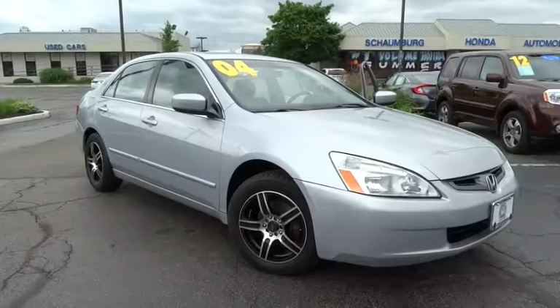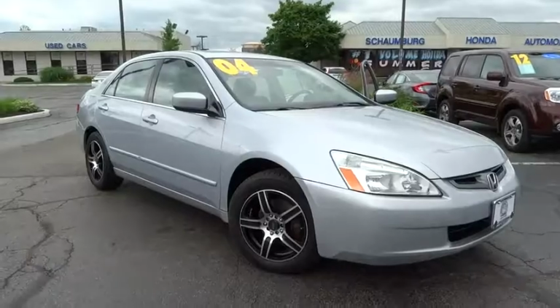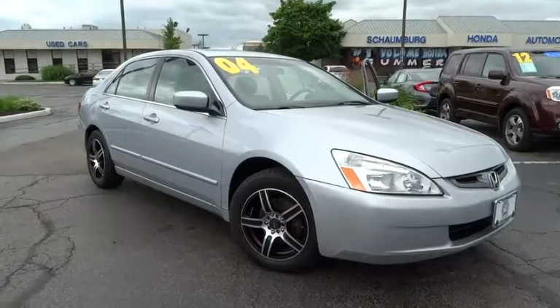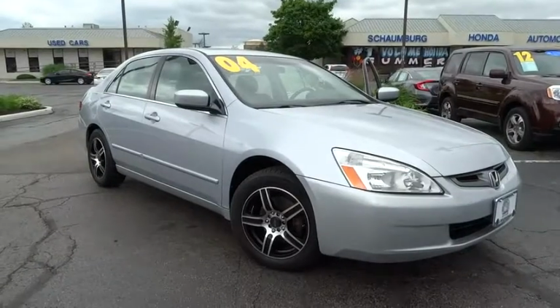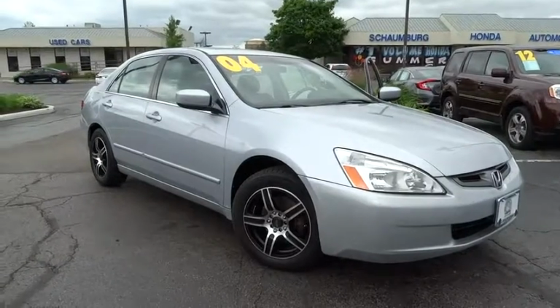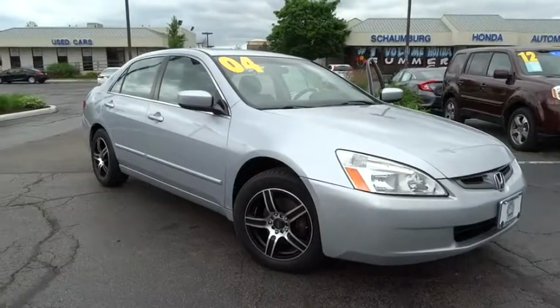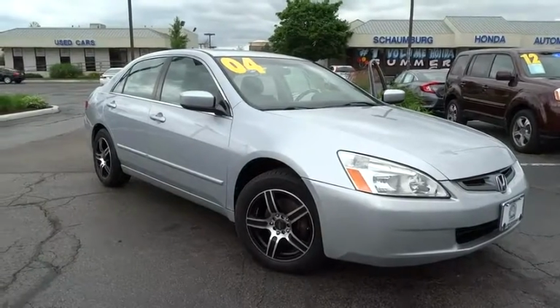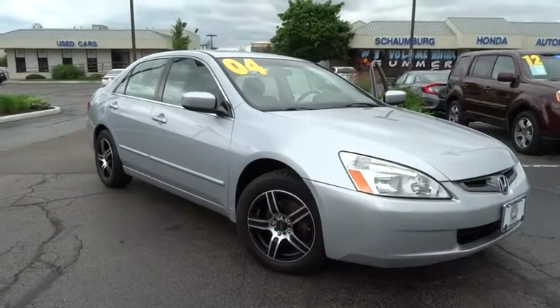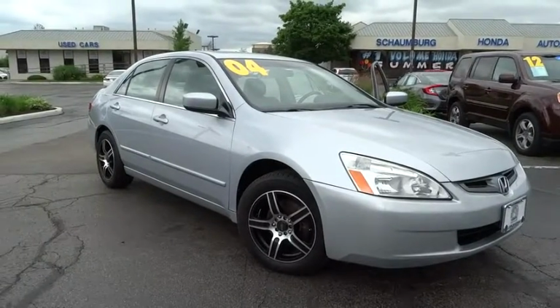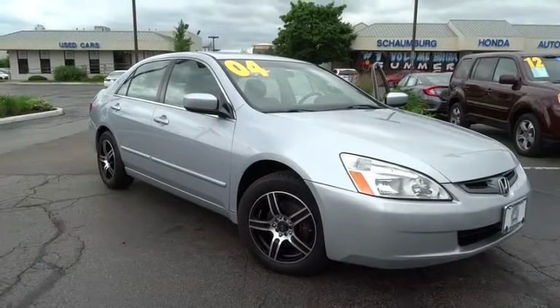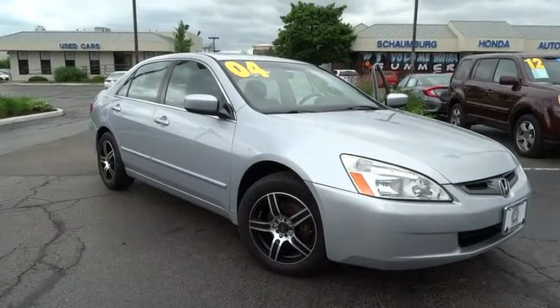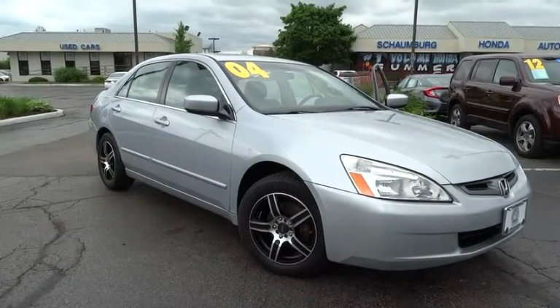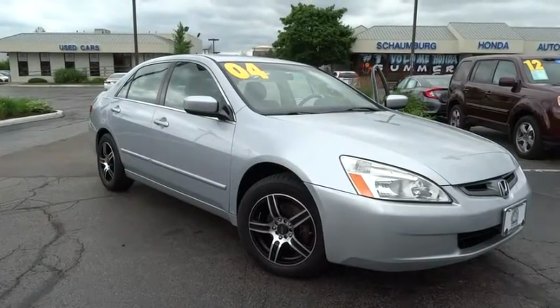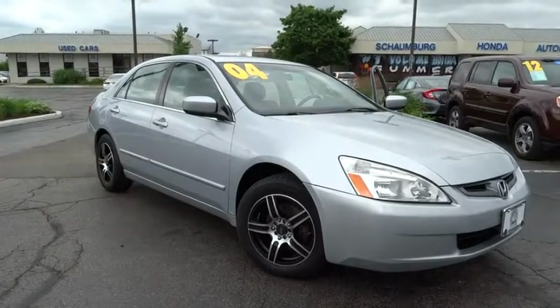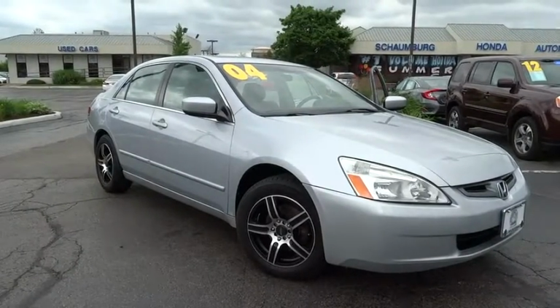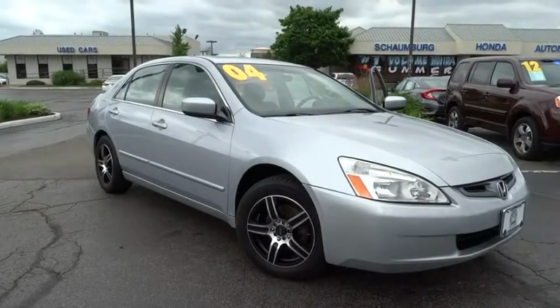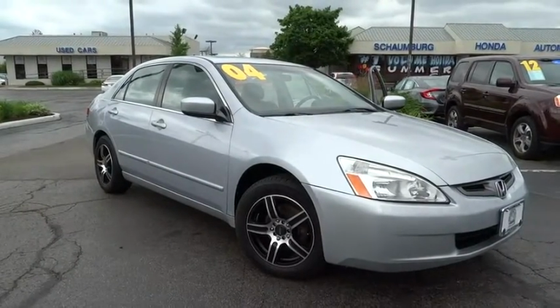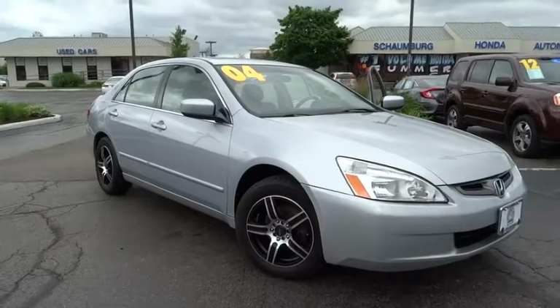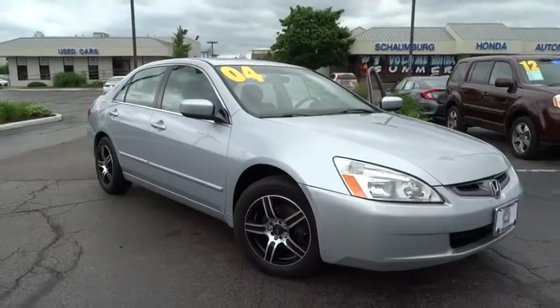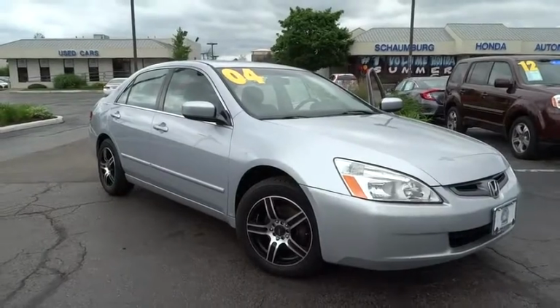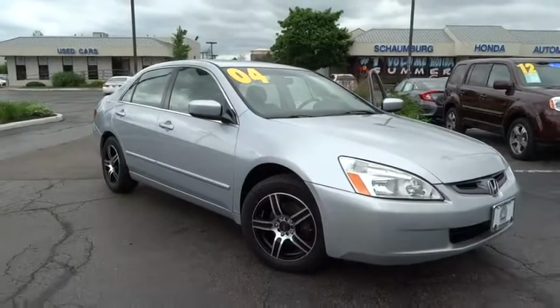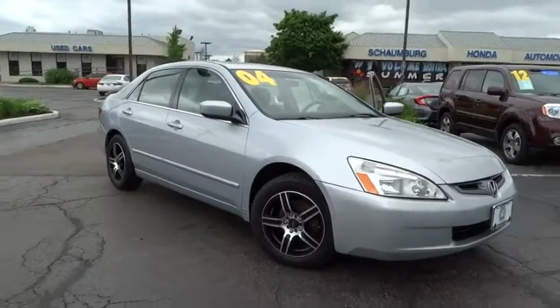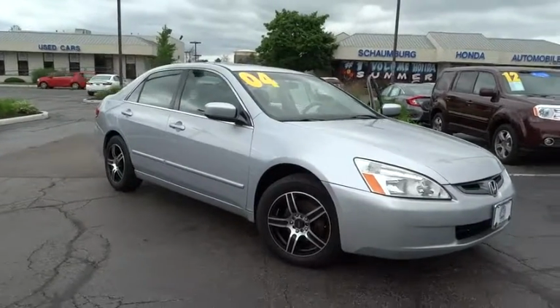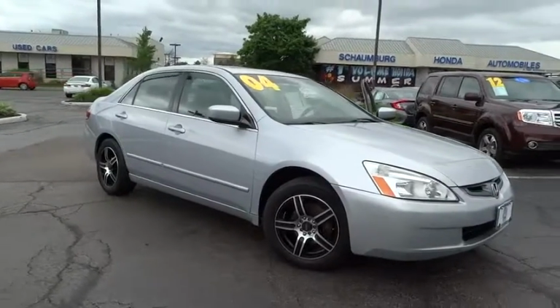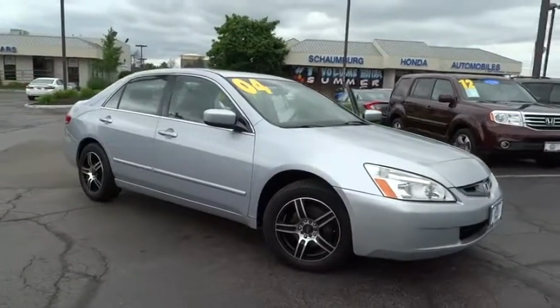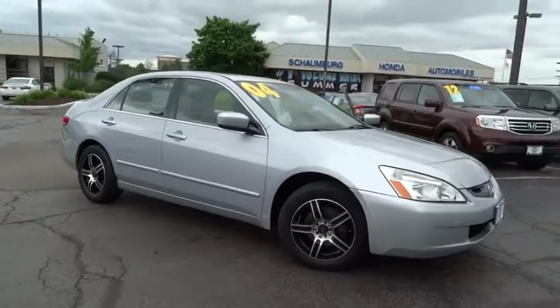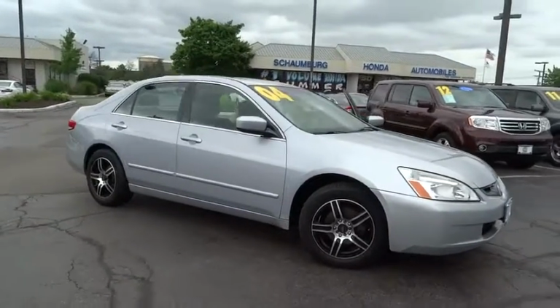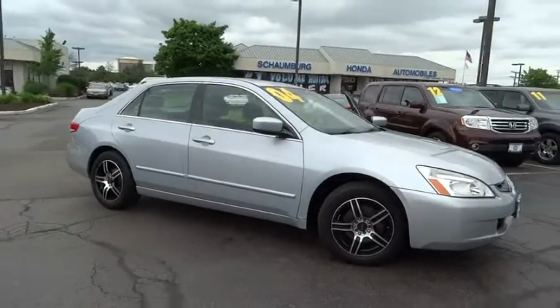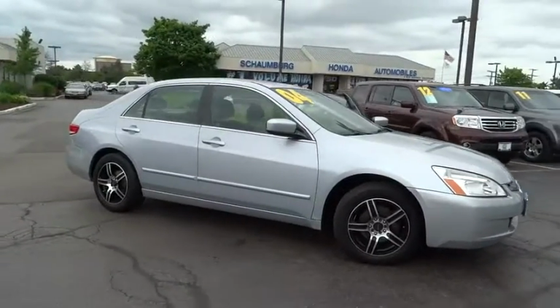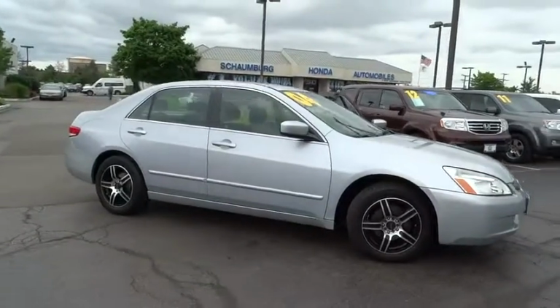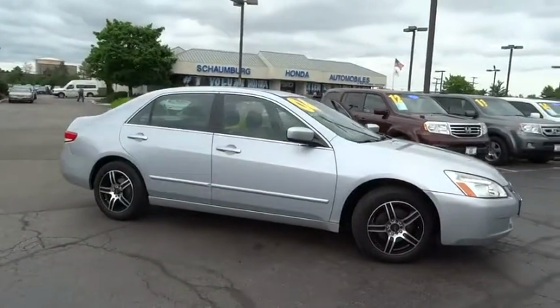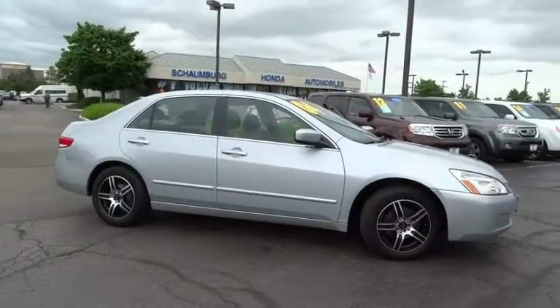The 2004 Honda Accord — ingeniously simple, yet overflowing with luxury and technological creativity. All that and more in the Accord.